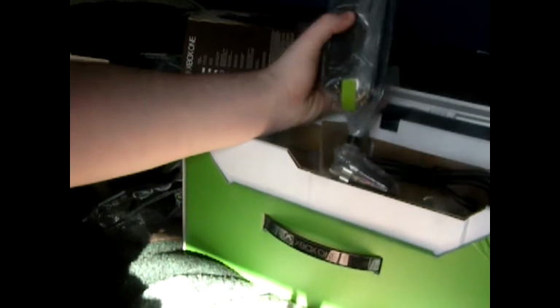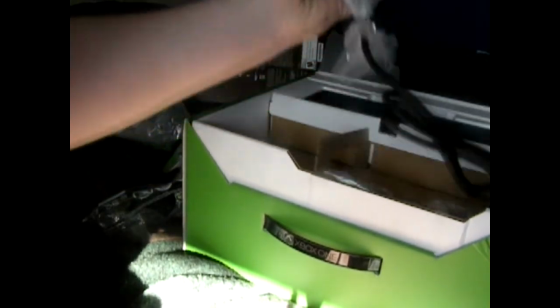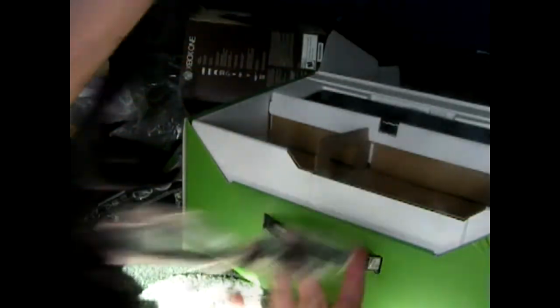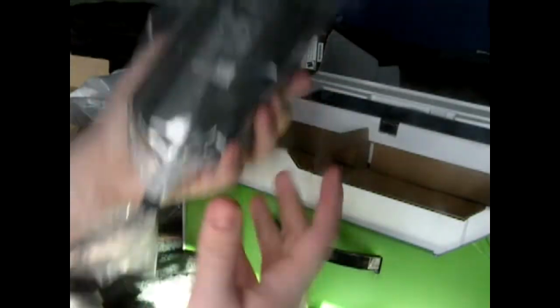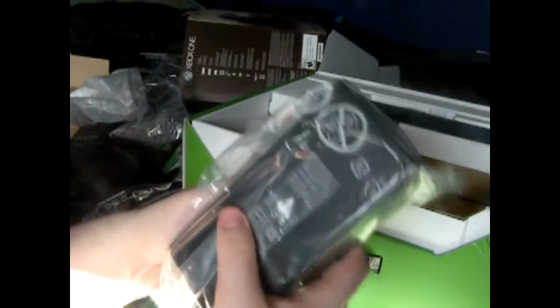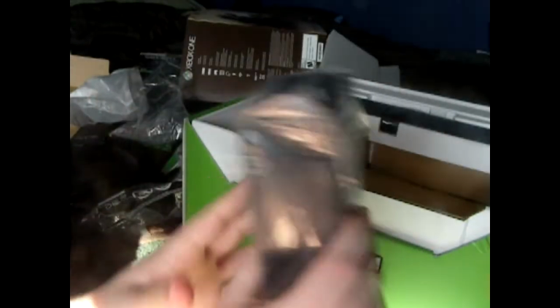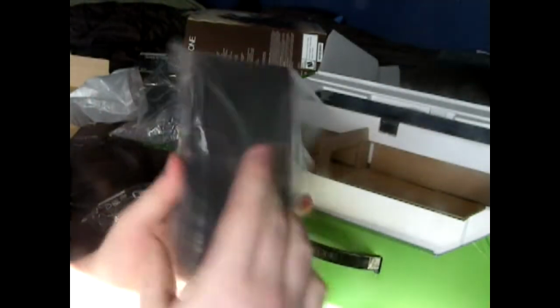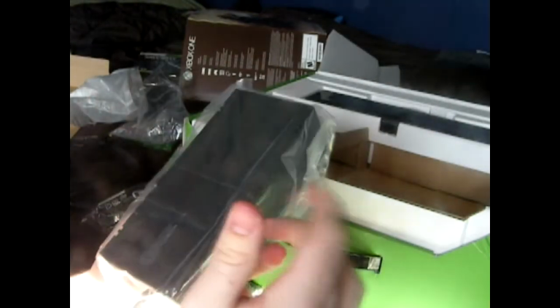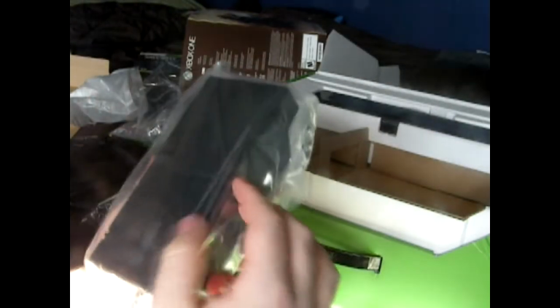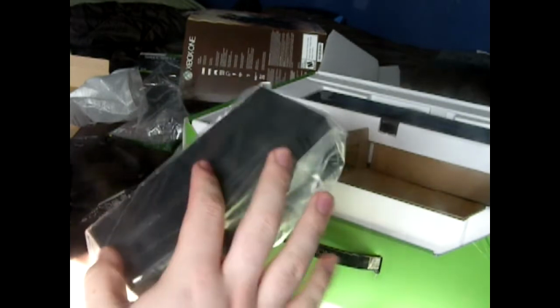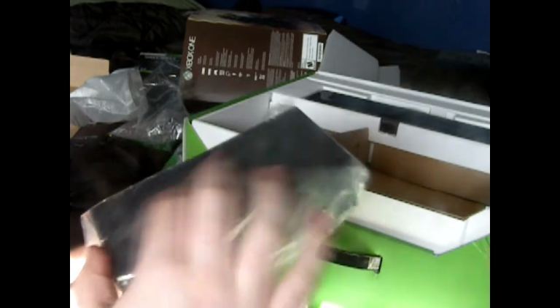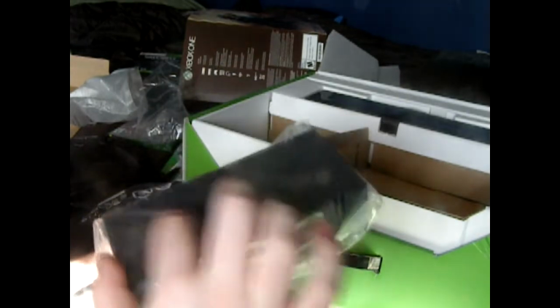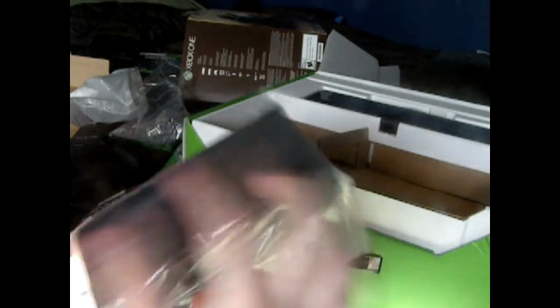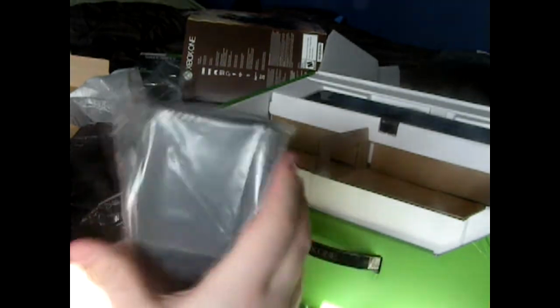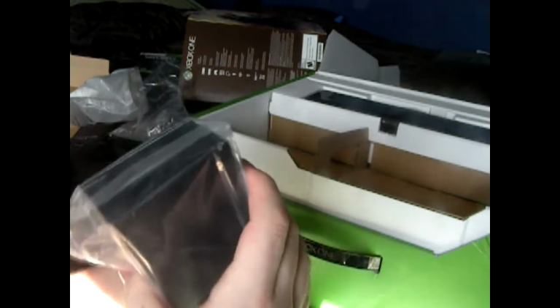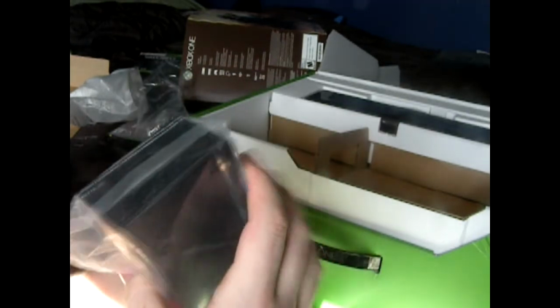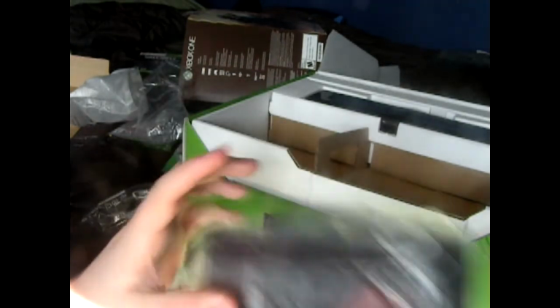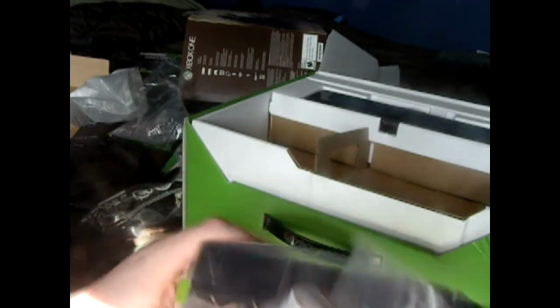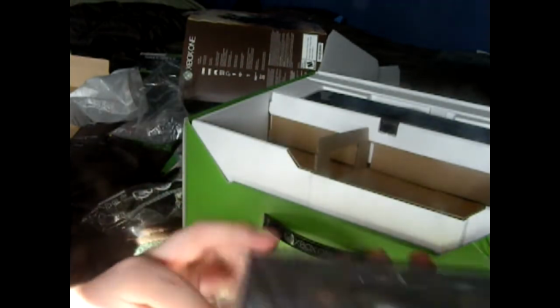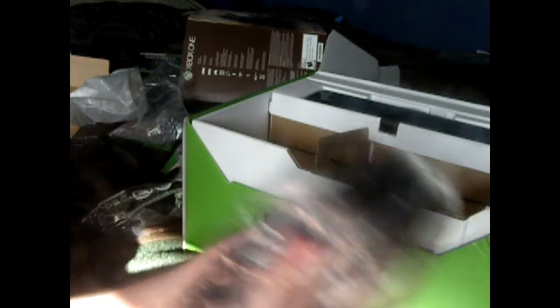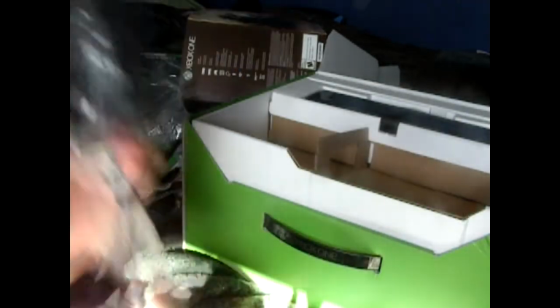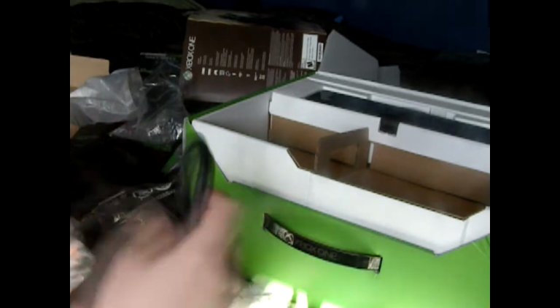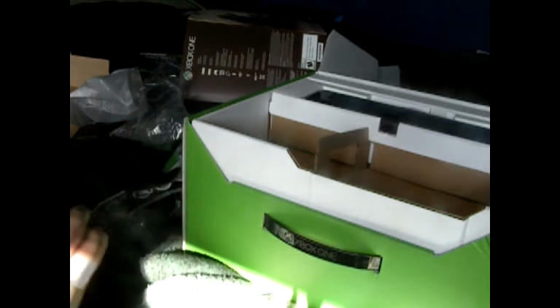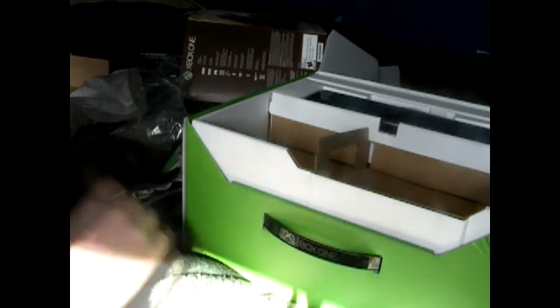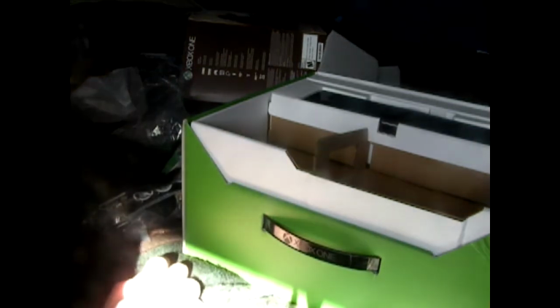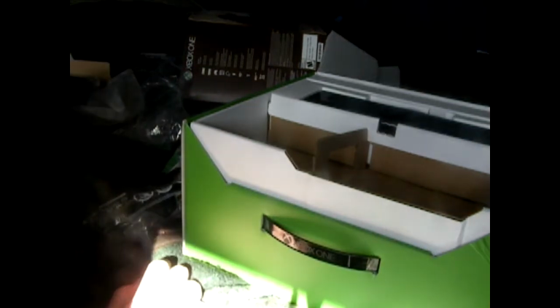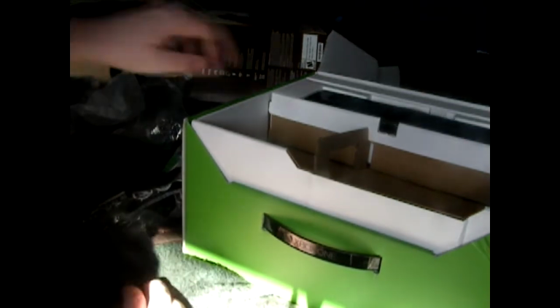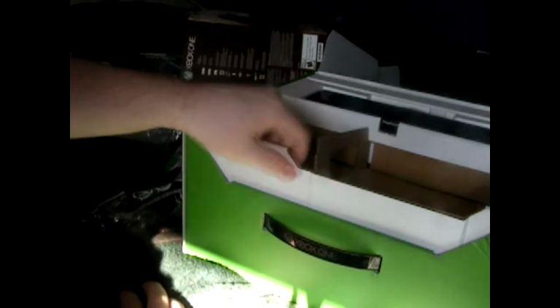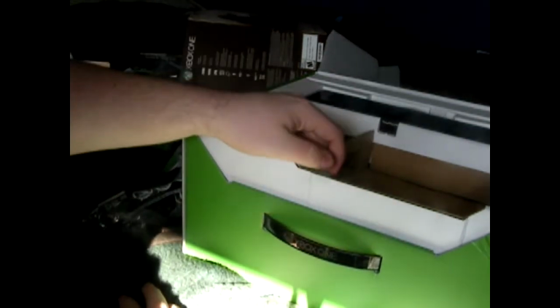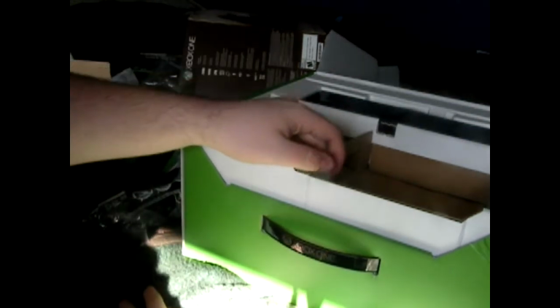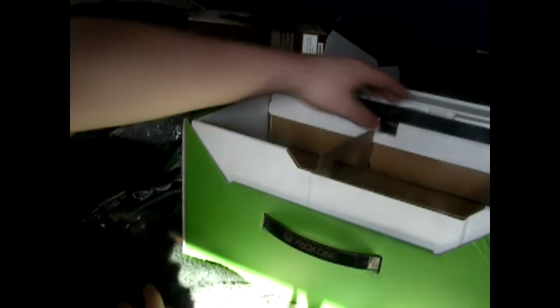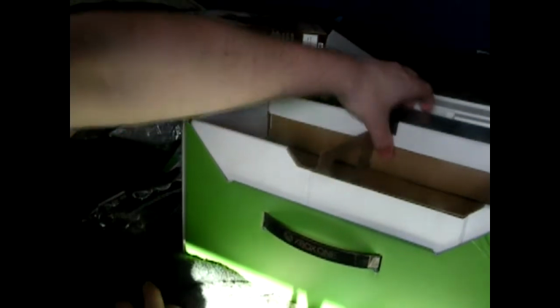But we have the power cord here — the chunky one — and it's got a nice Xbox thing. It's all good and dandy like that.